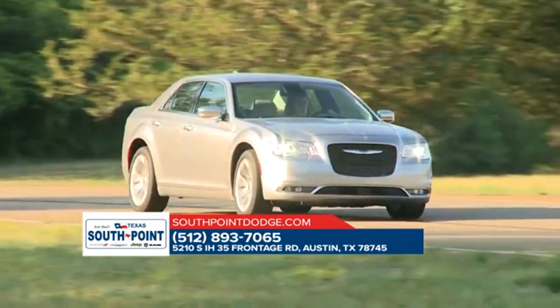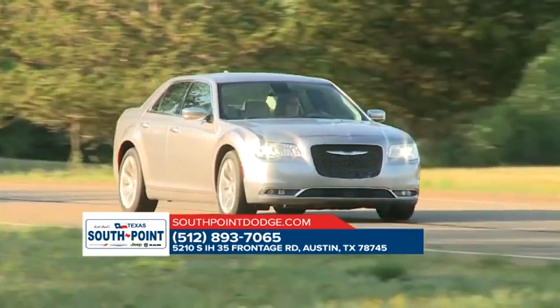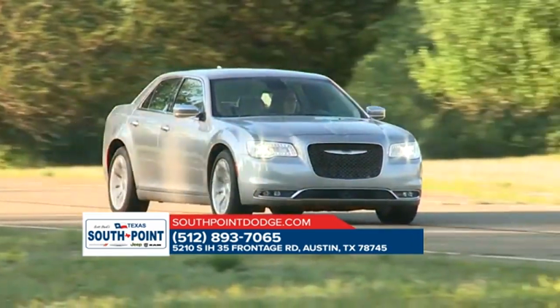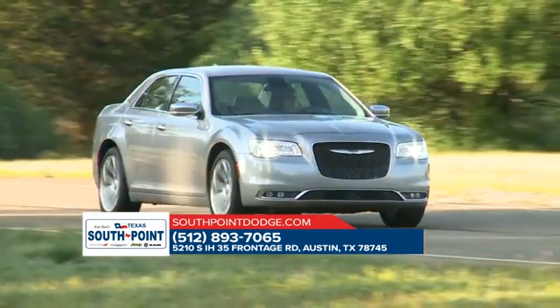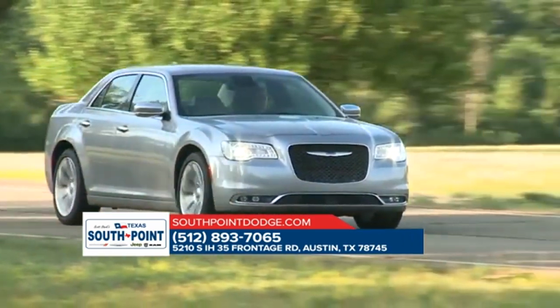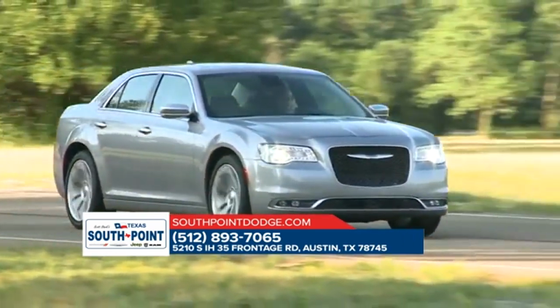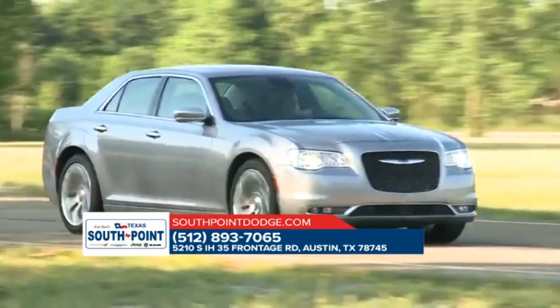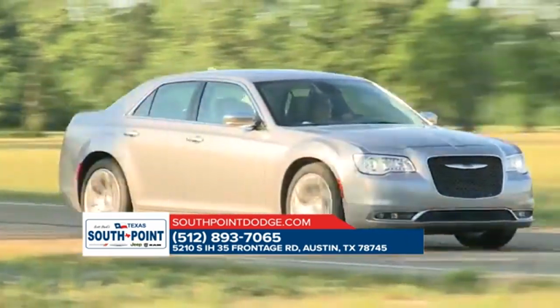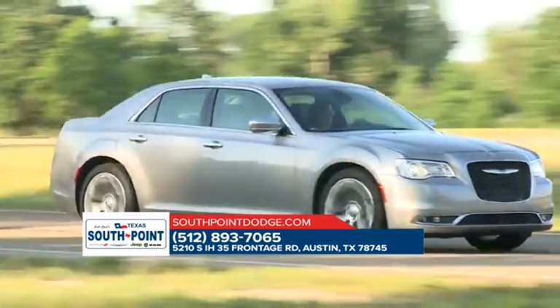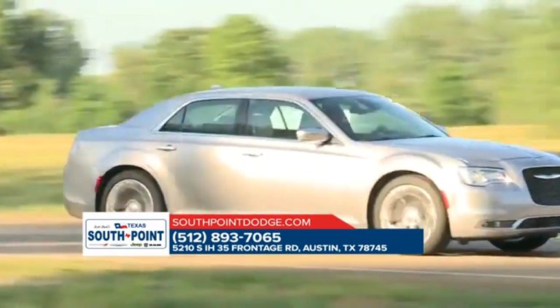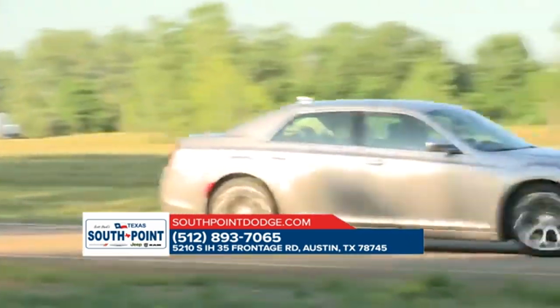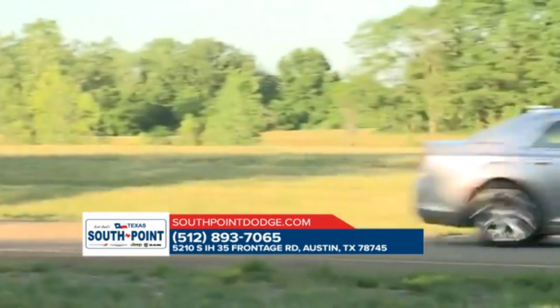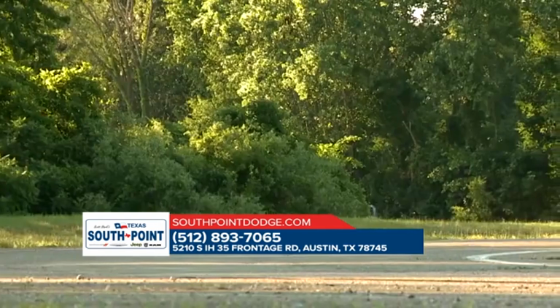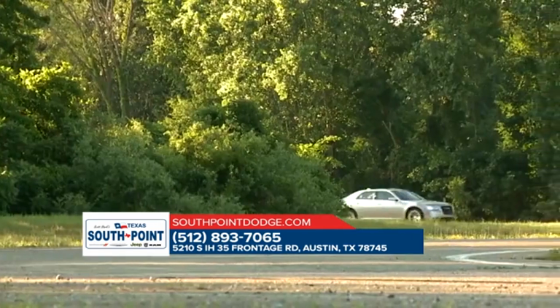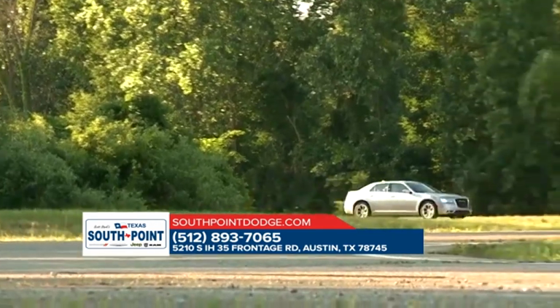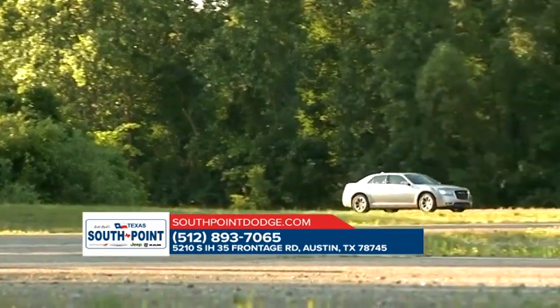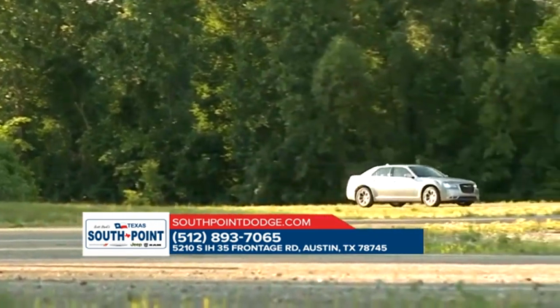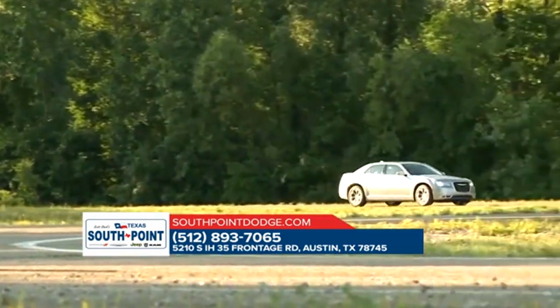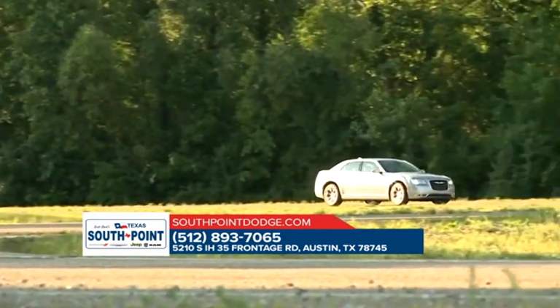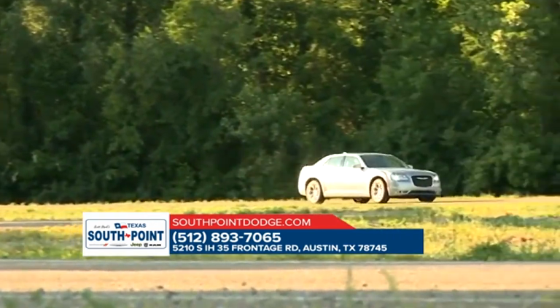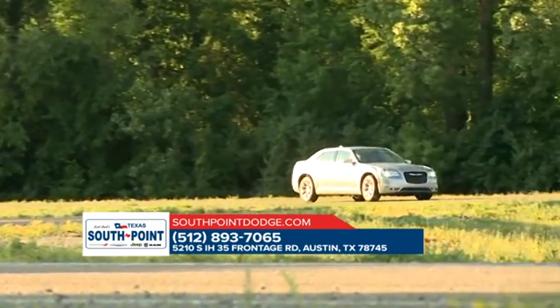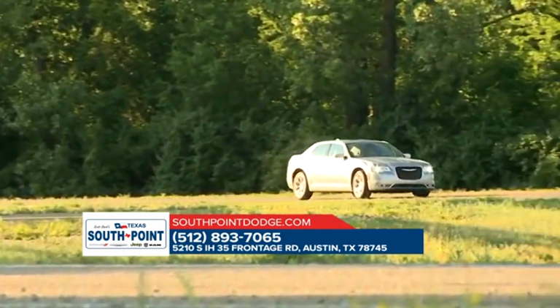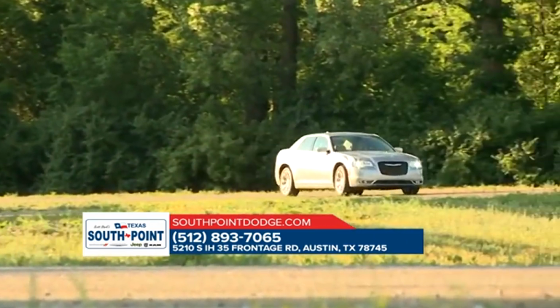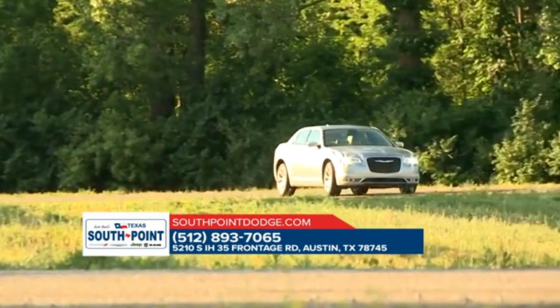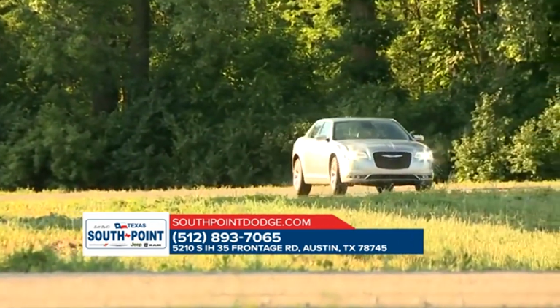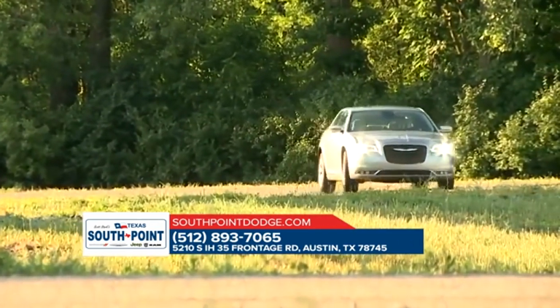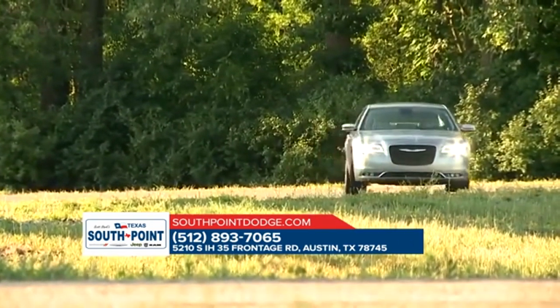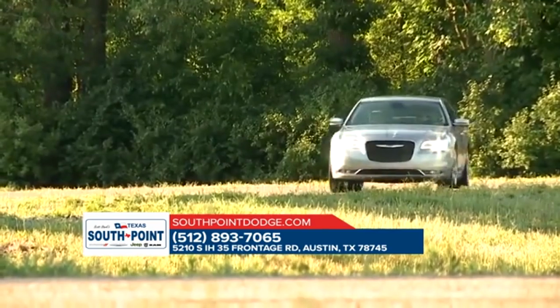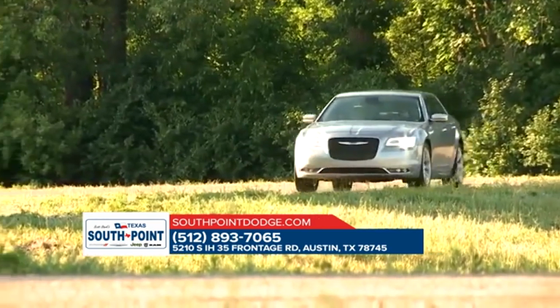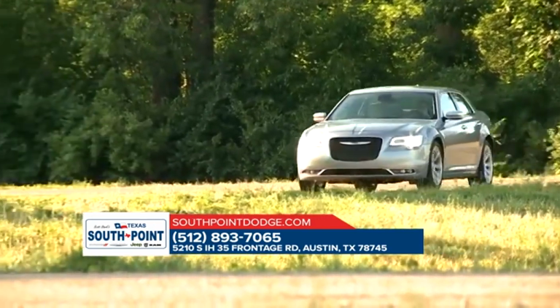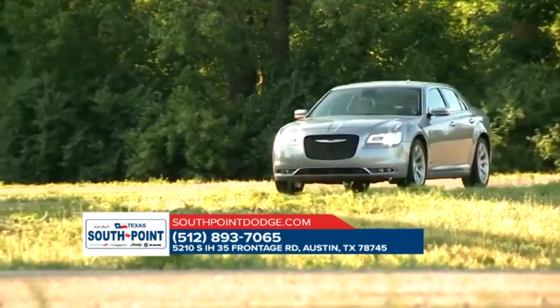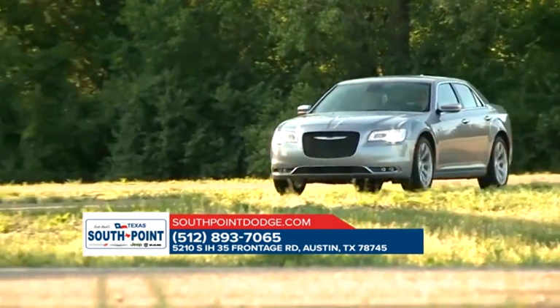With its award-winning standard 3.6-liter Pentastar V6 engine and 8-speed automatic transmission featuring 30 highway miles per gallon, you'll be inspired to take the scenic route.